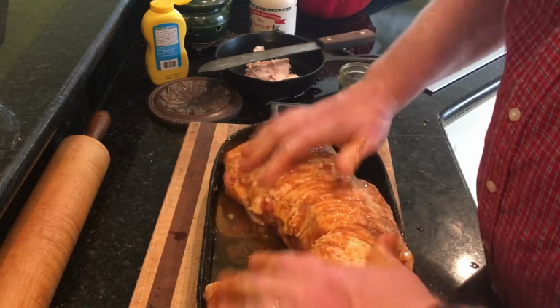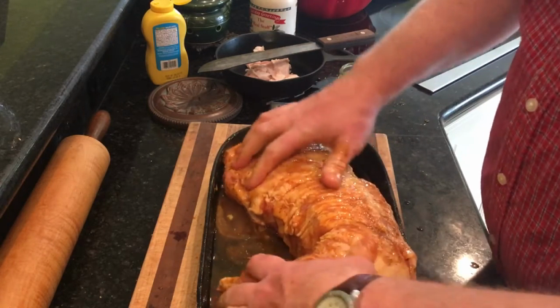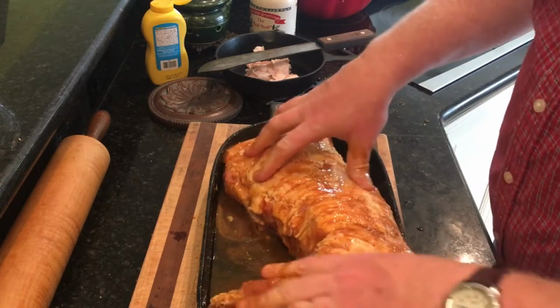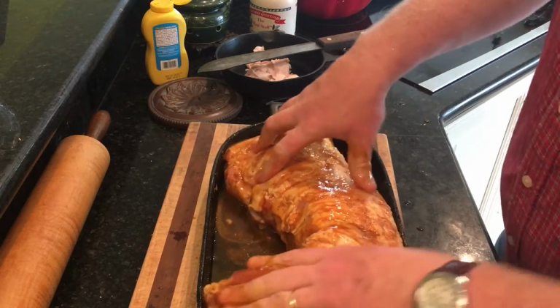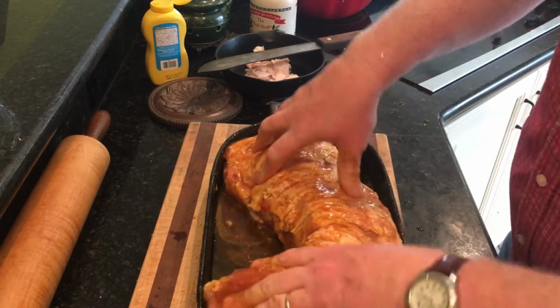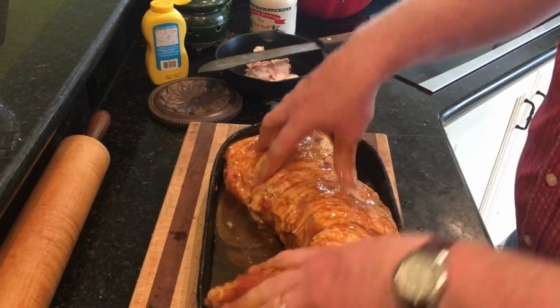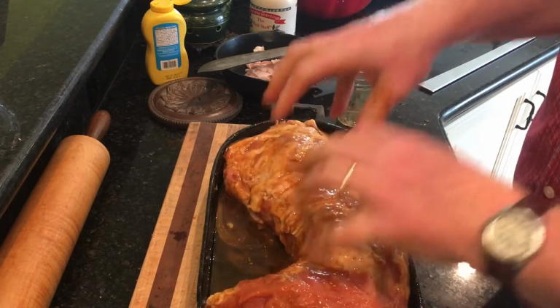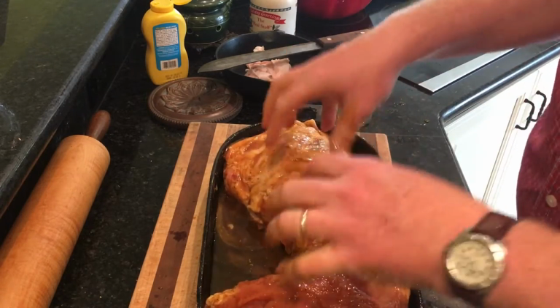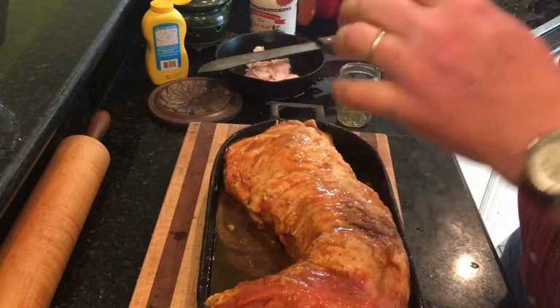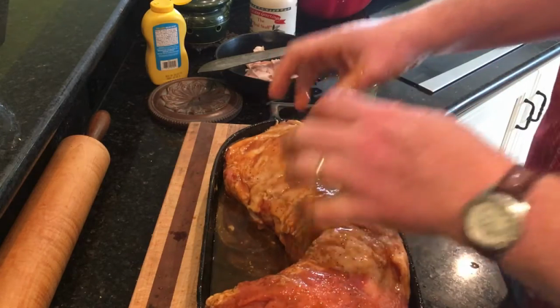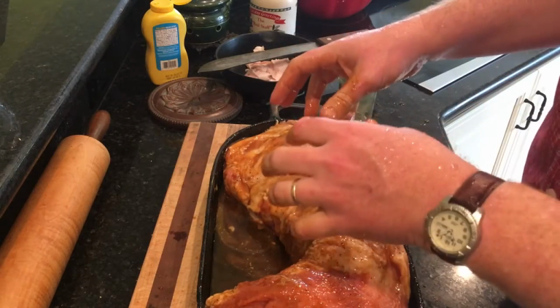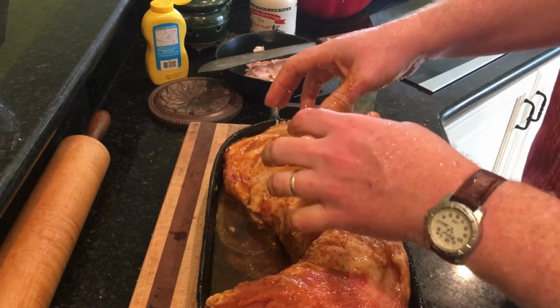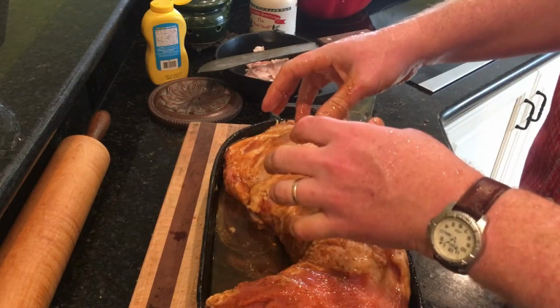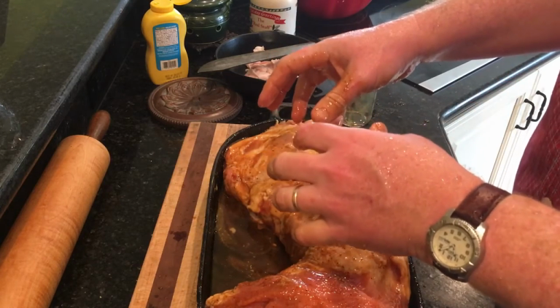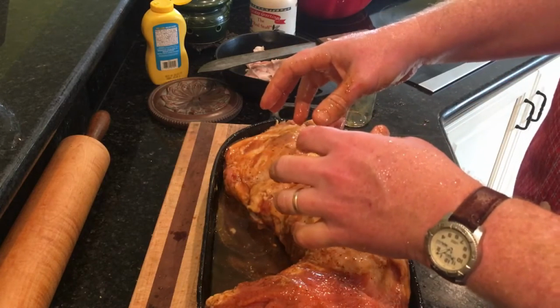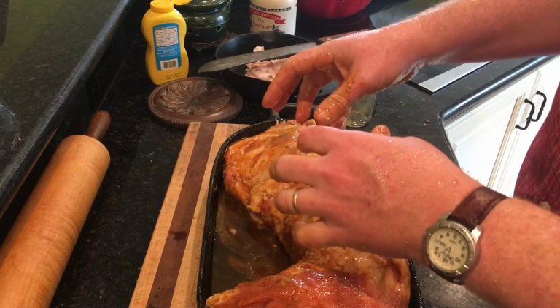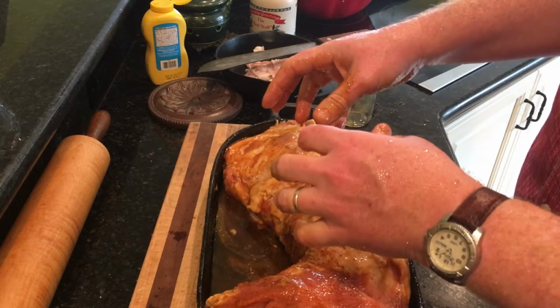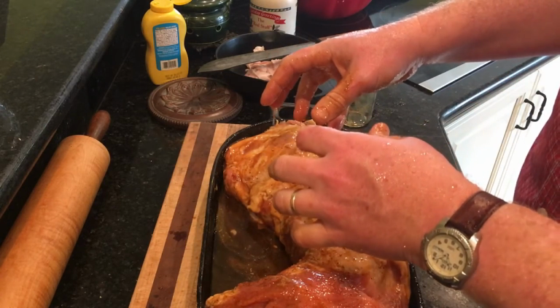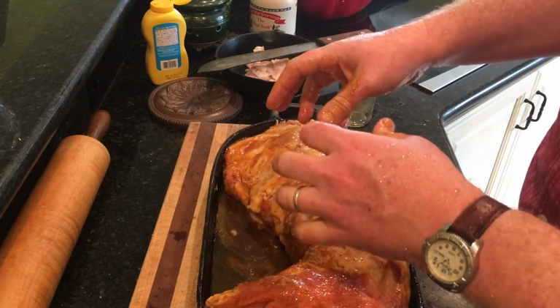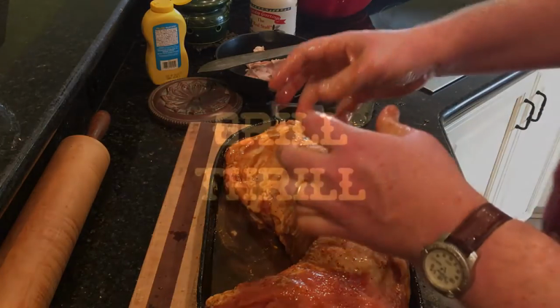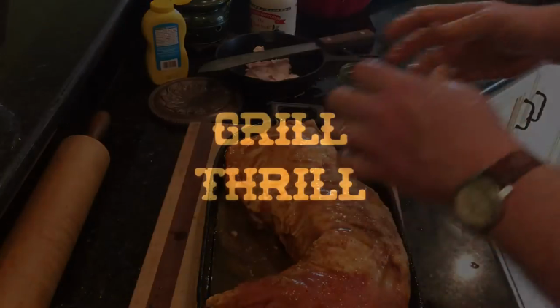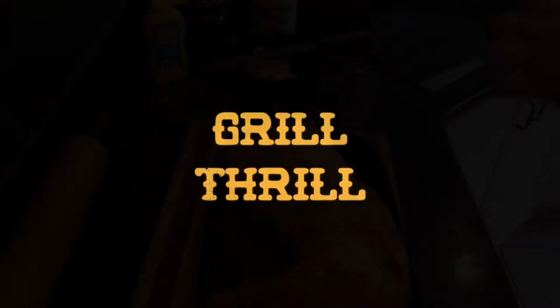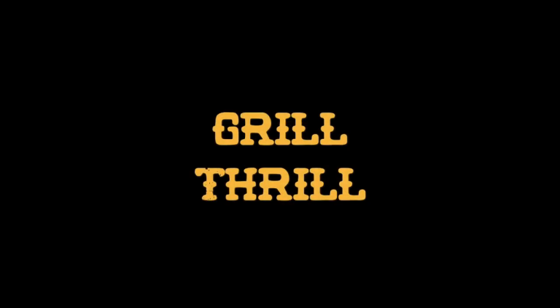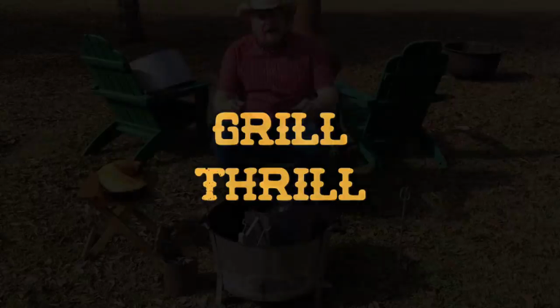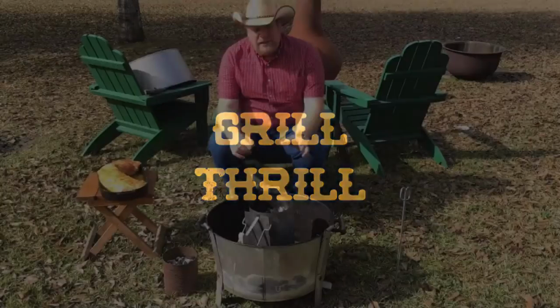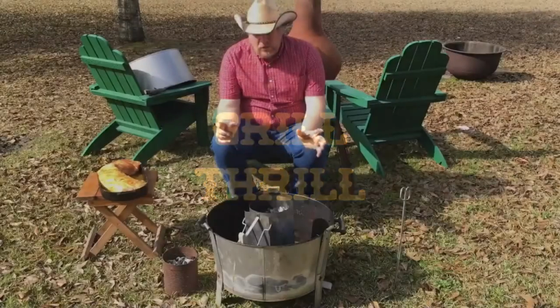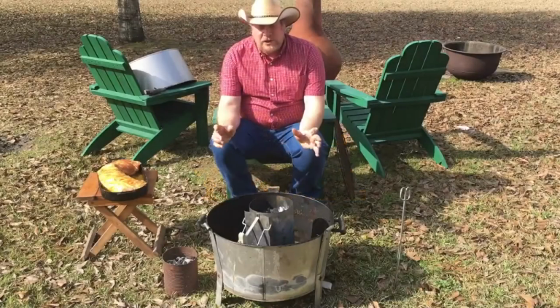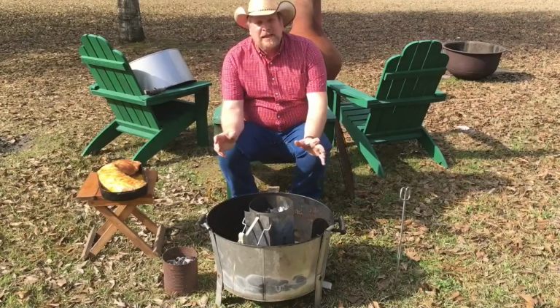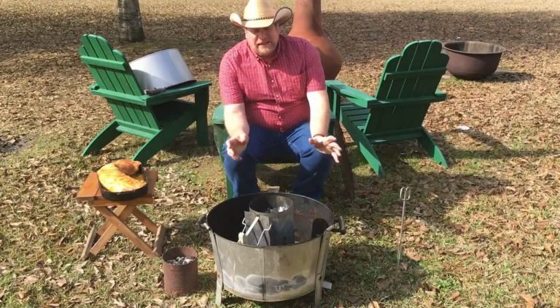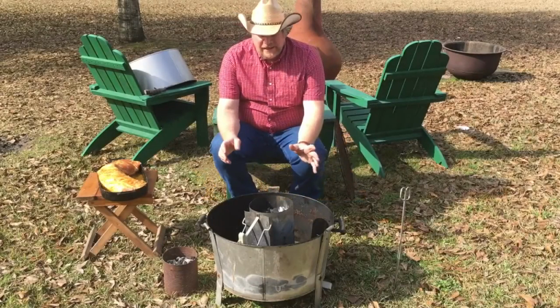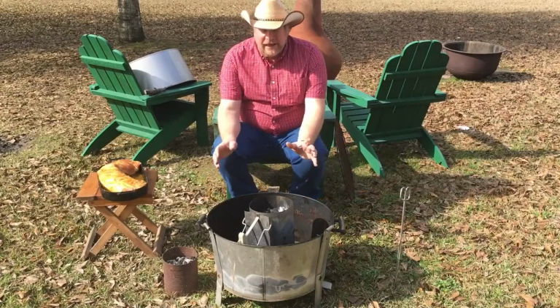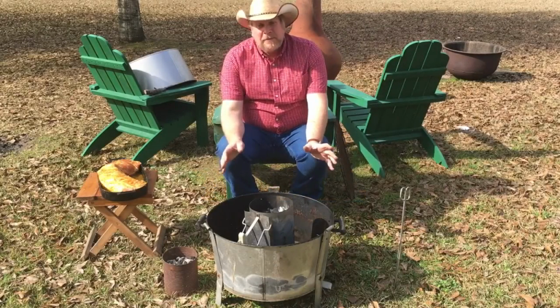The sweetness is going to be in the syrup. We'll let that sit while I go out and light the coals.